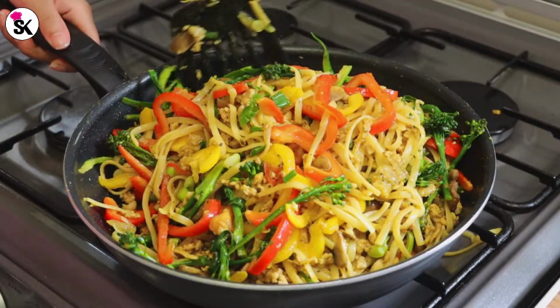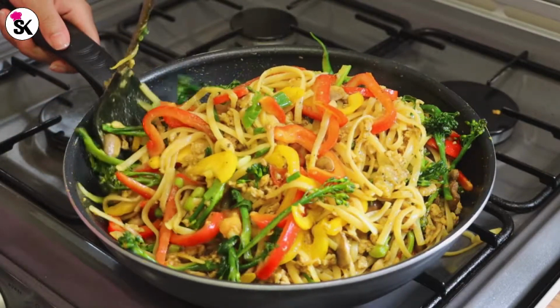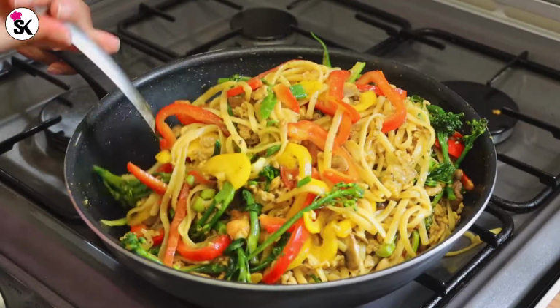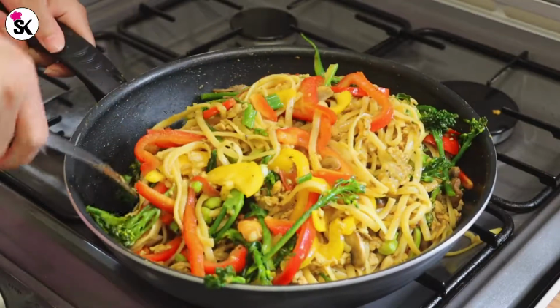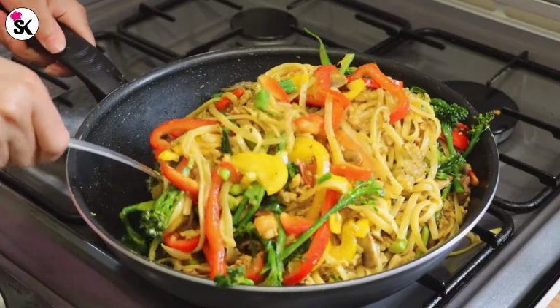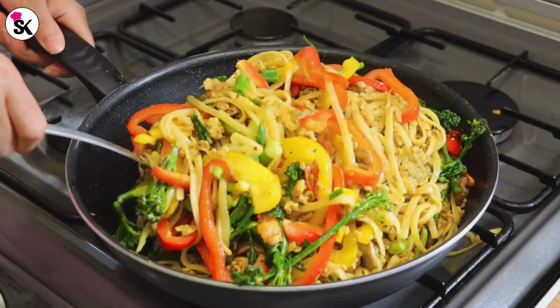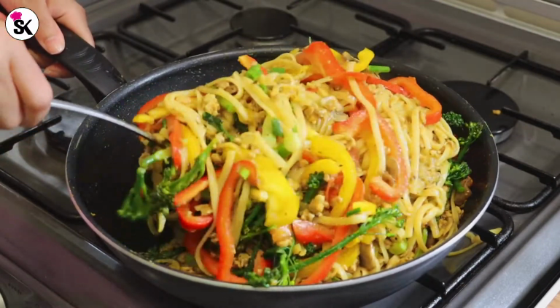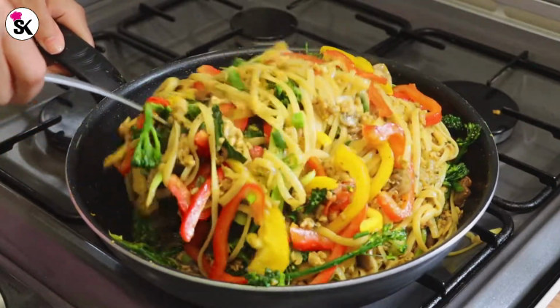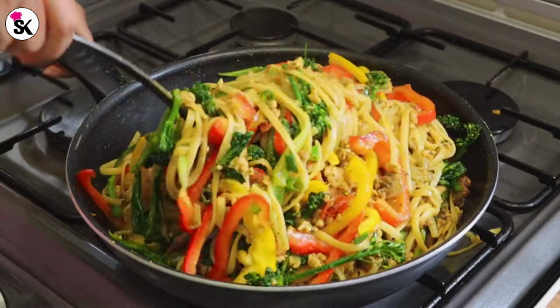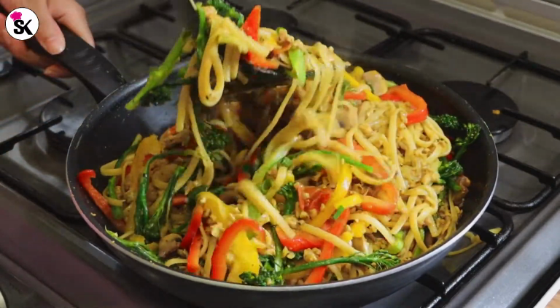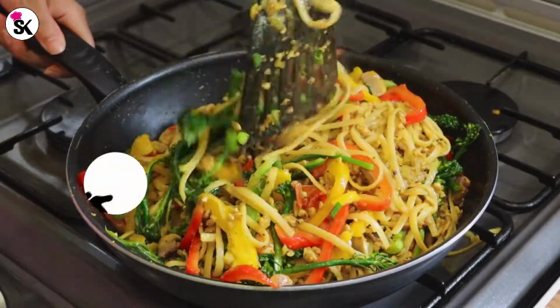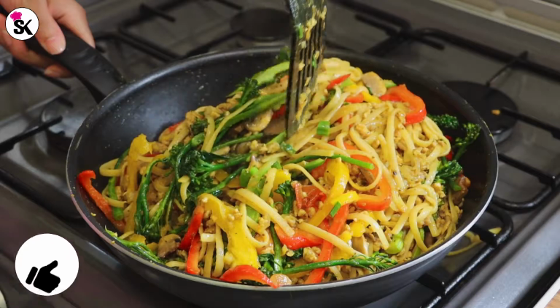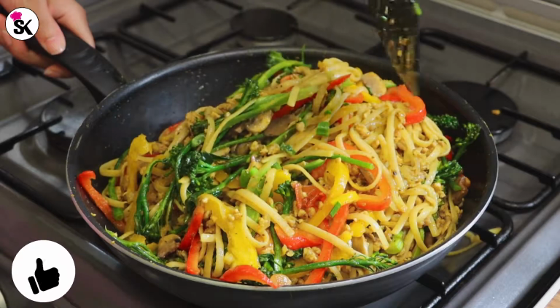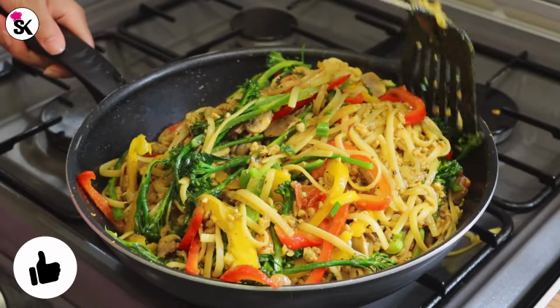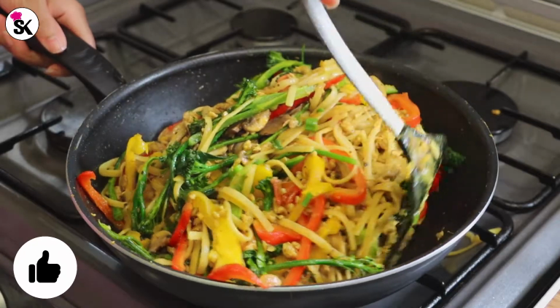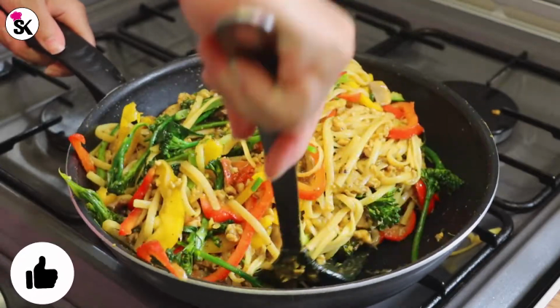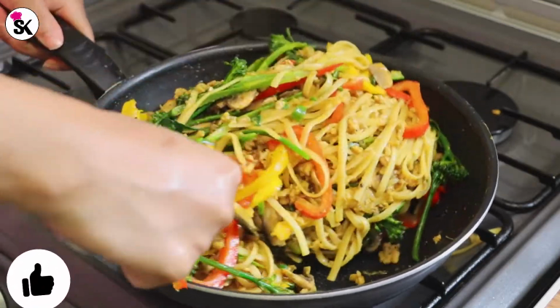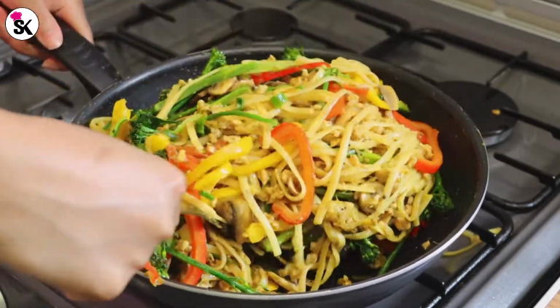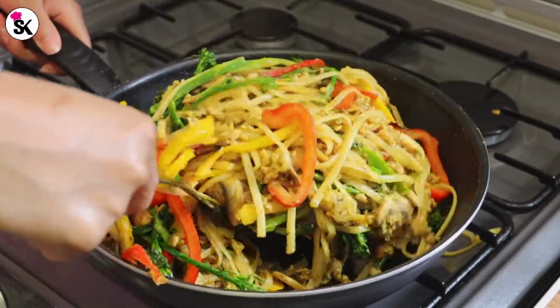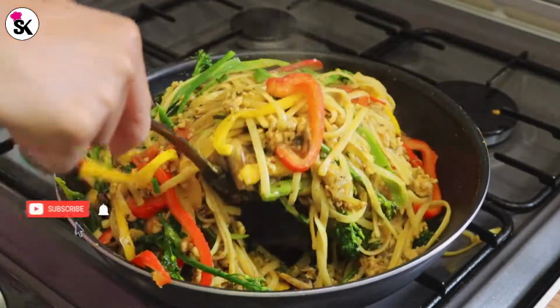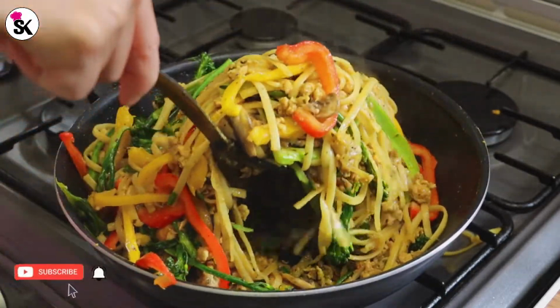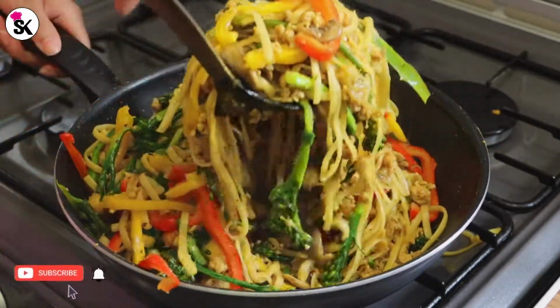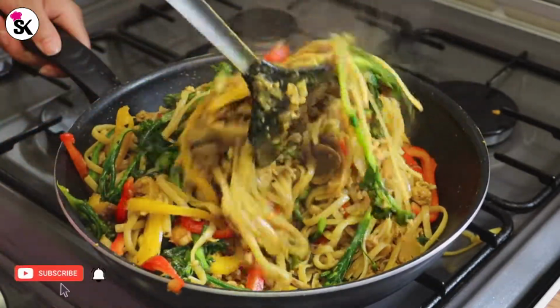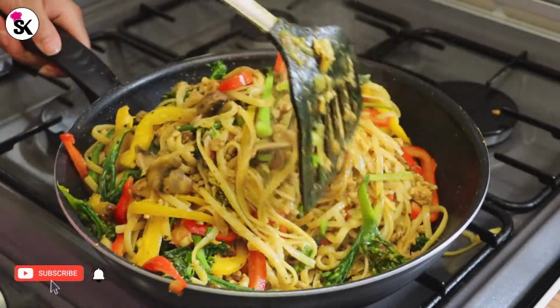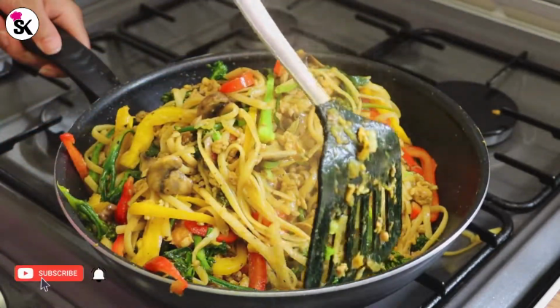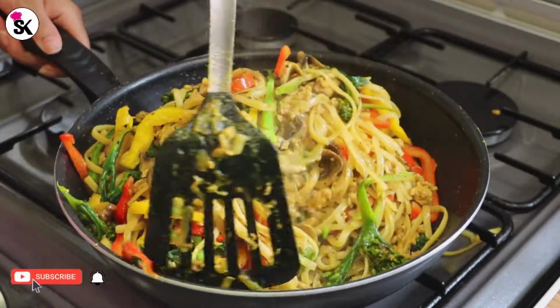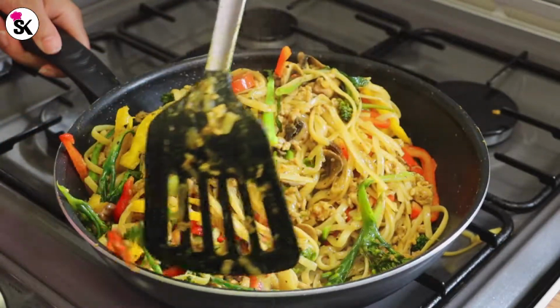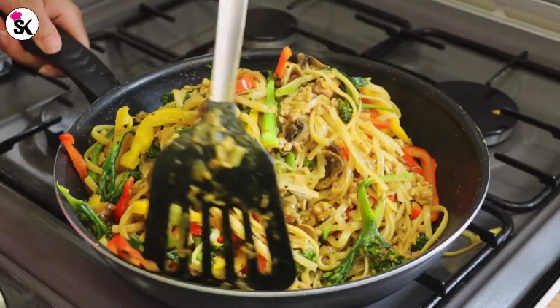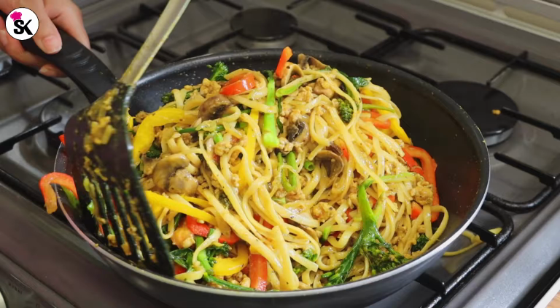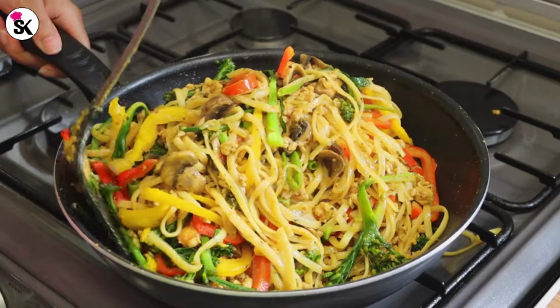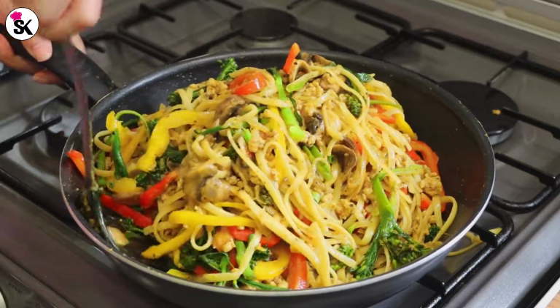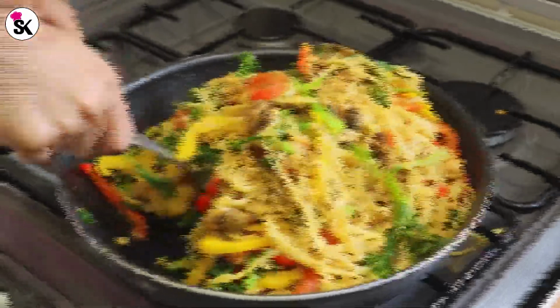Thank you so much for staying with me till the end. If you enjoyed watching this recipe, please make sure you give it a thumbs up and don't forget to subscribe to my channel. I will see you soon in my next video — take care till then.